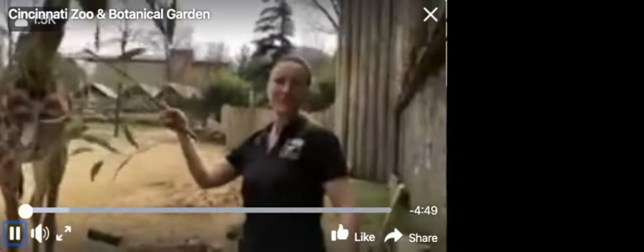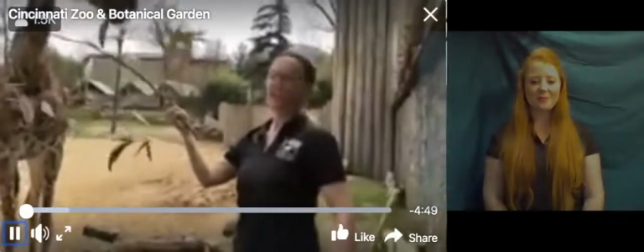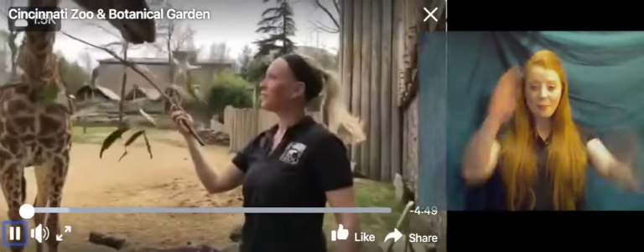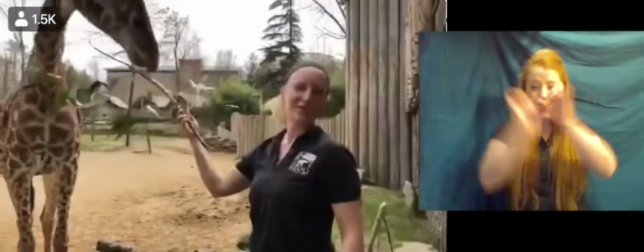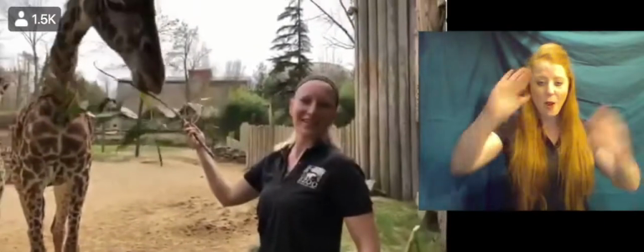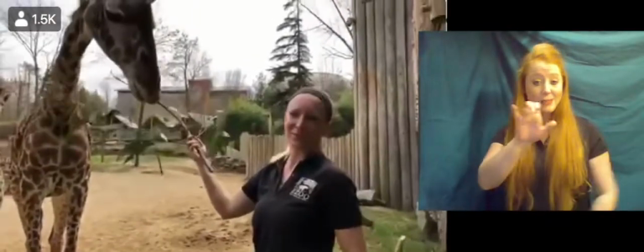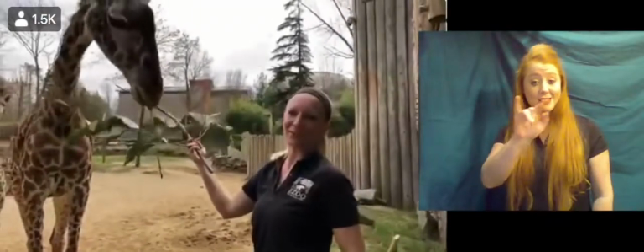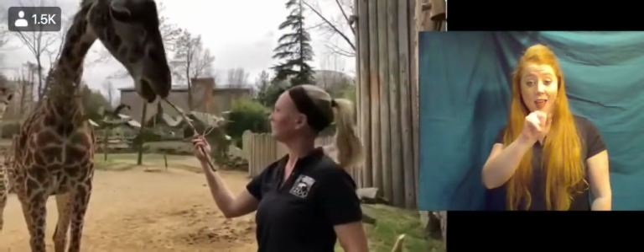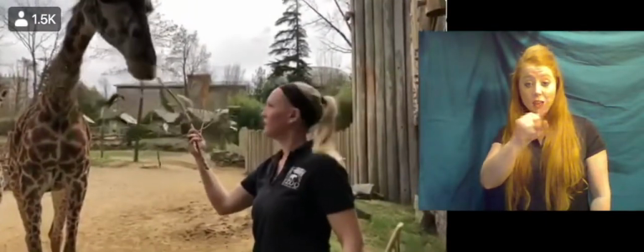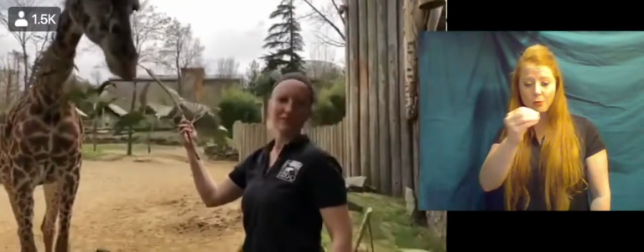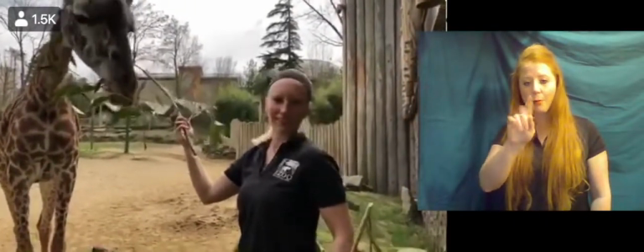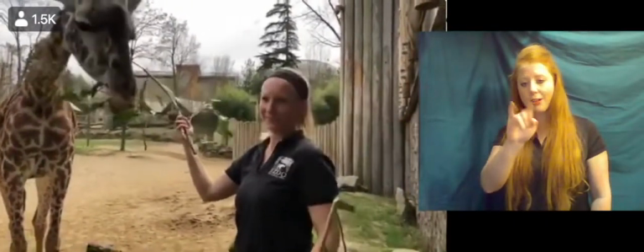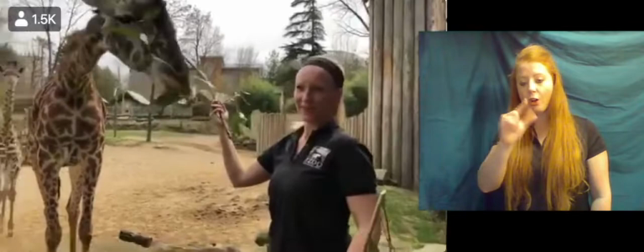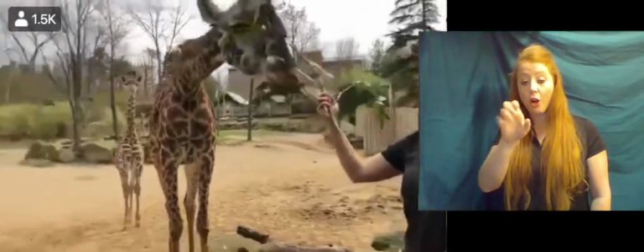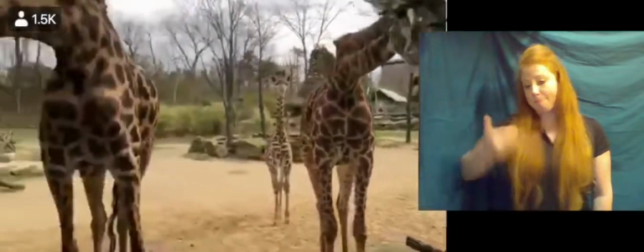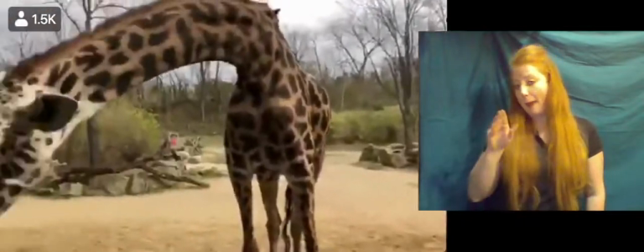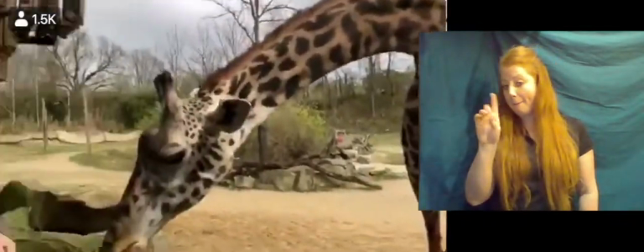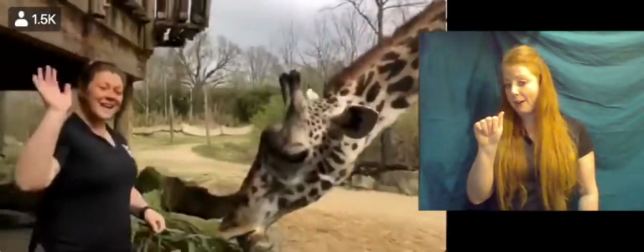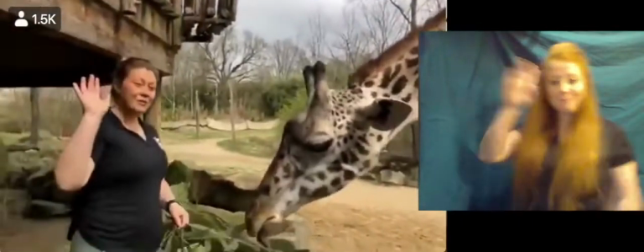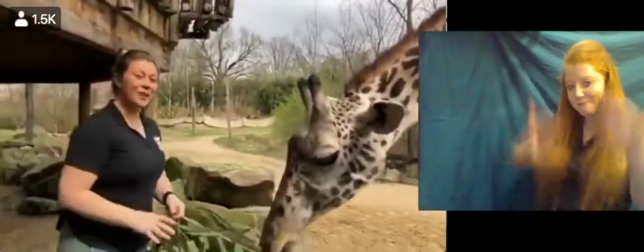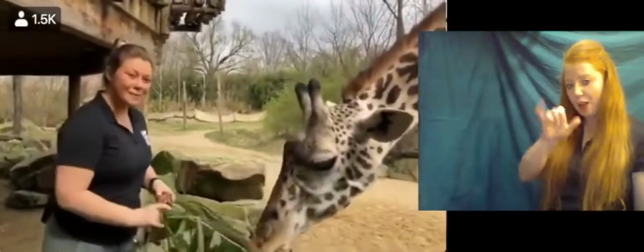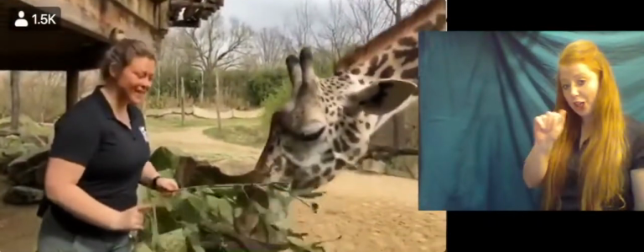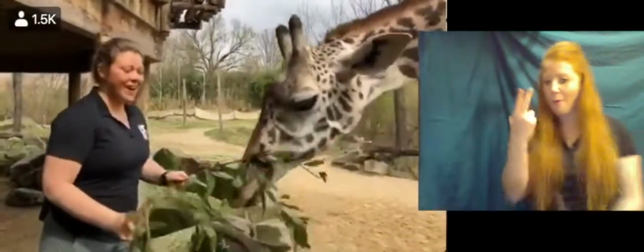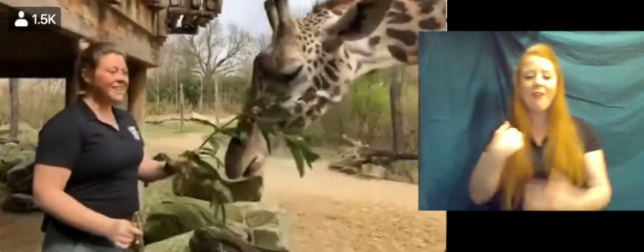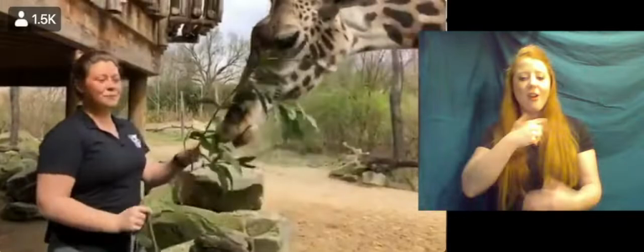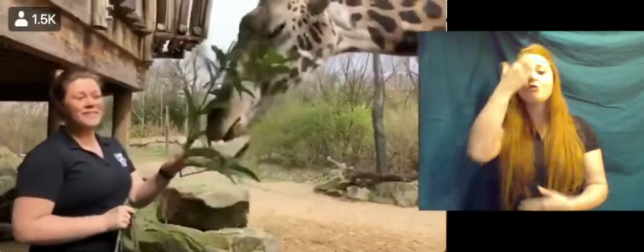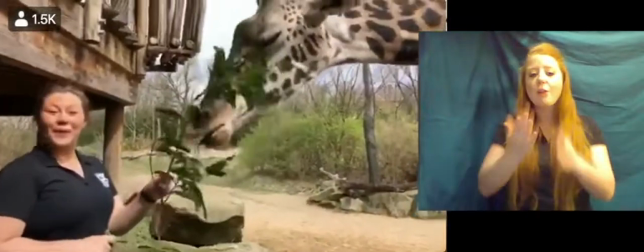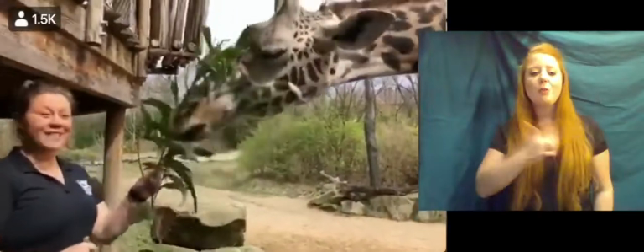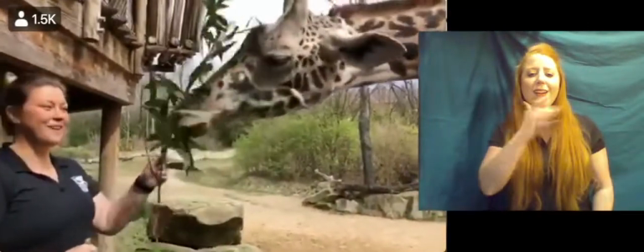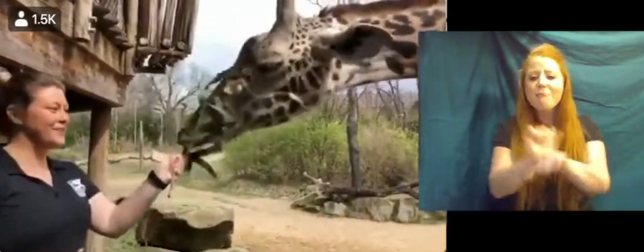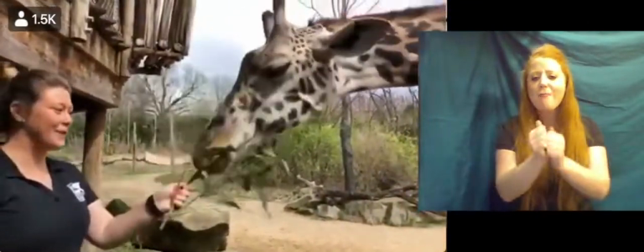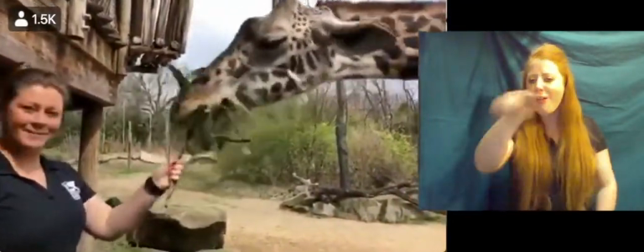Hi everybody, welcome to the Cincinnati Zoo and Botanical Garden. My name is Amanda. Hey guys, and I'm Jenna. We're both giraffe keepers here, lucky enough to work with these tall blondes. We wanted to tell you a little bit about them today.